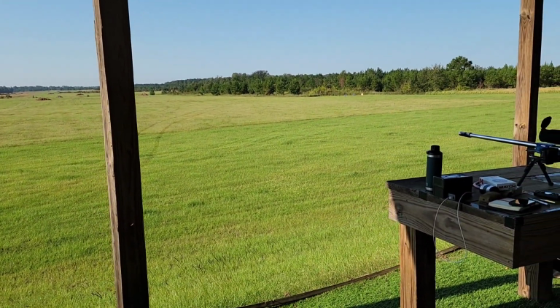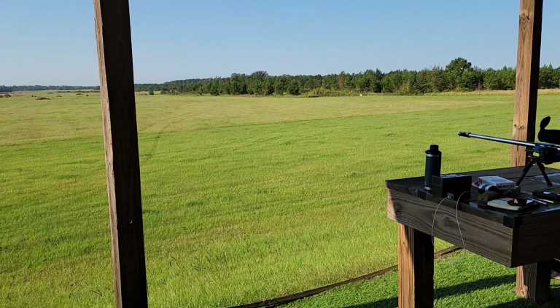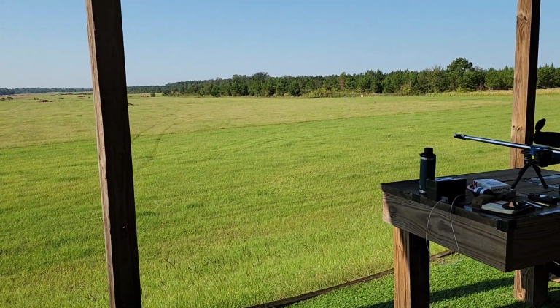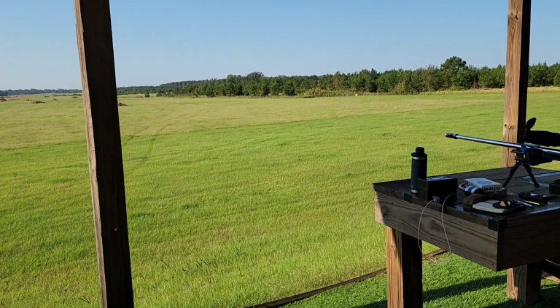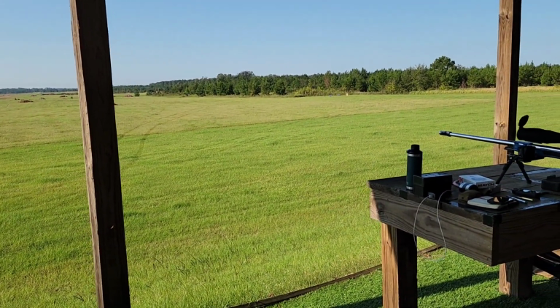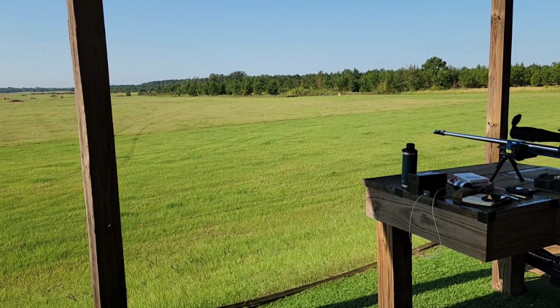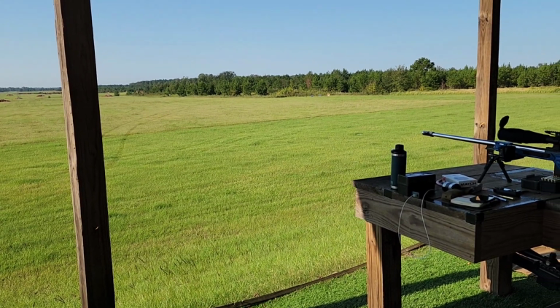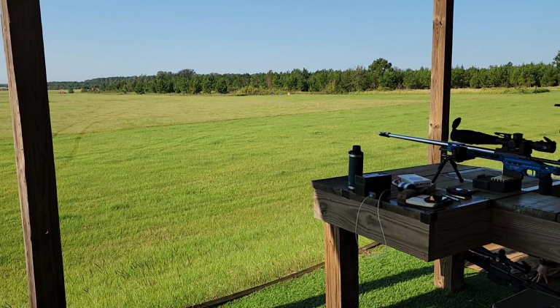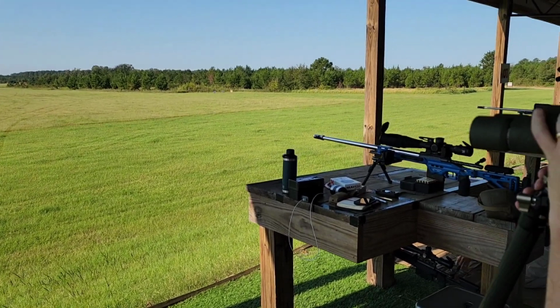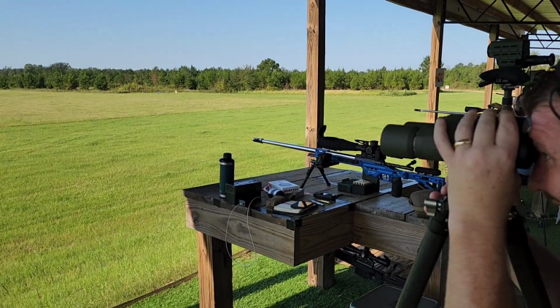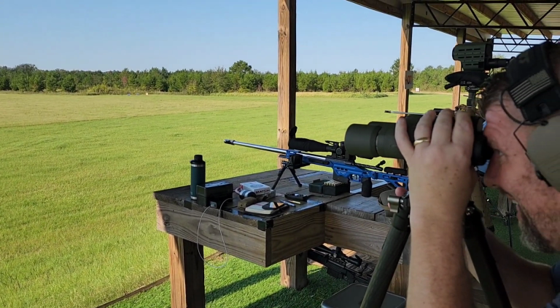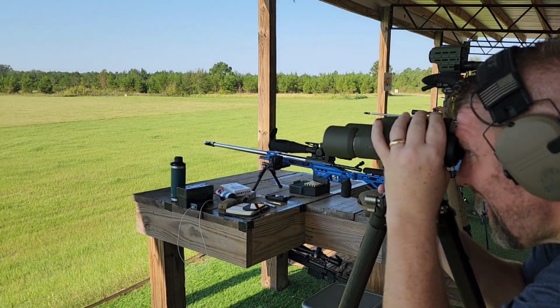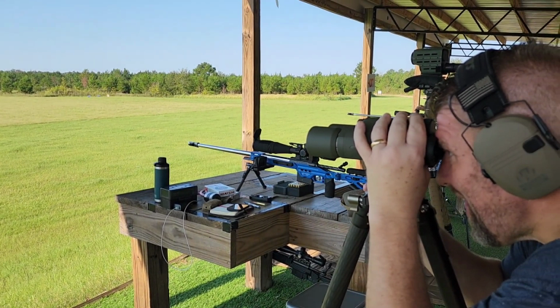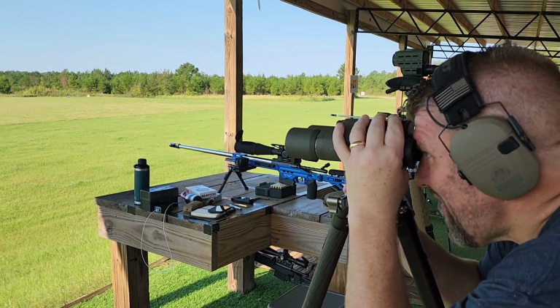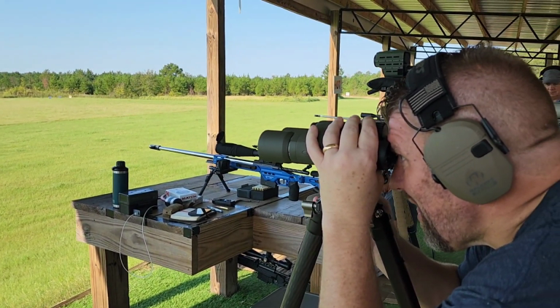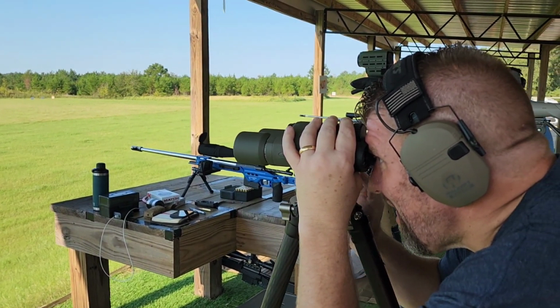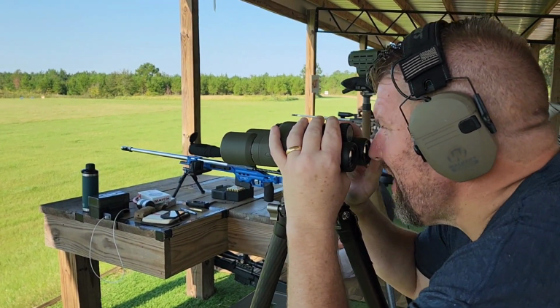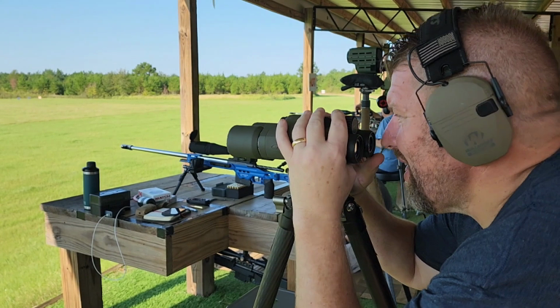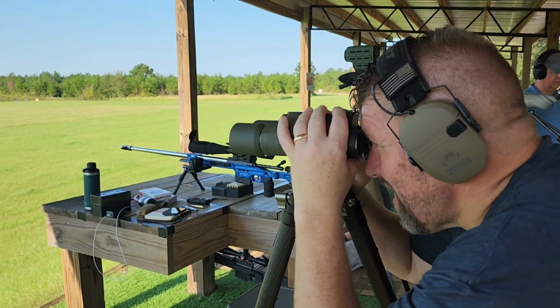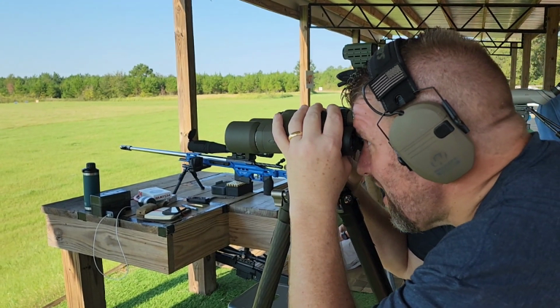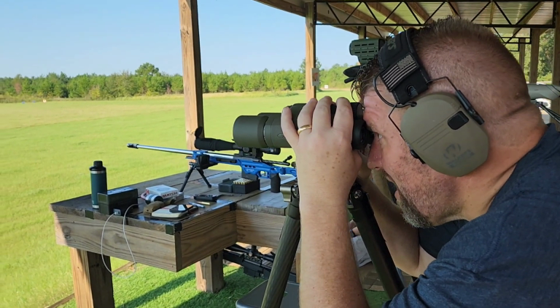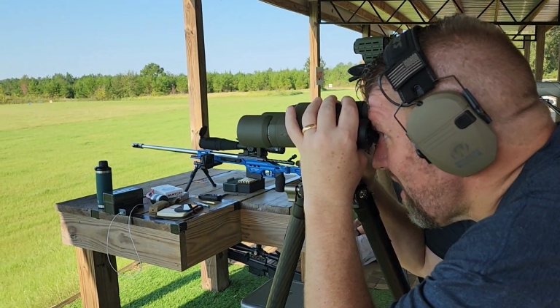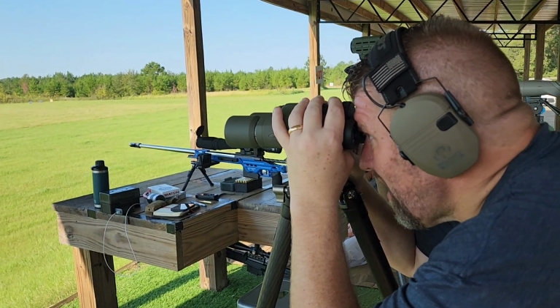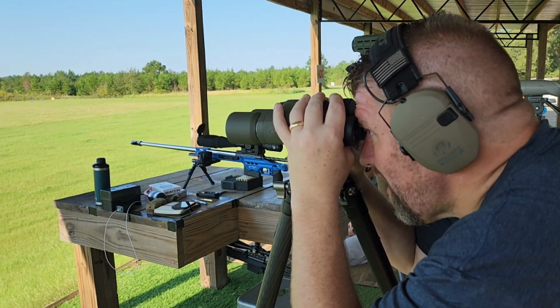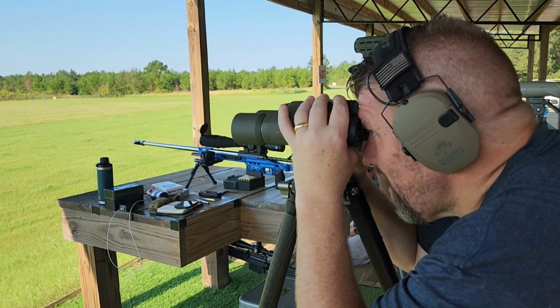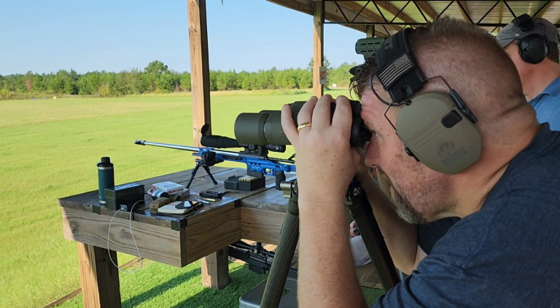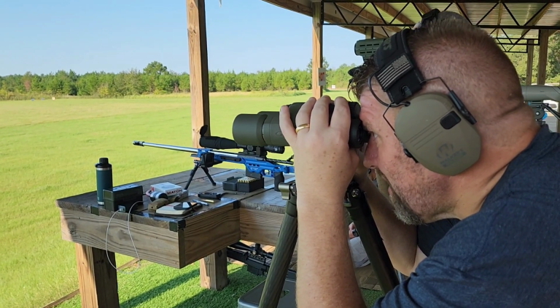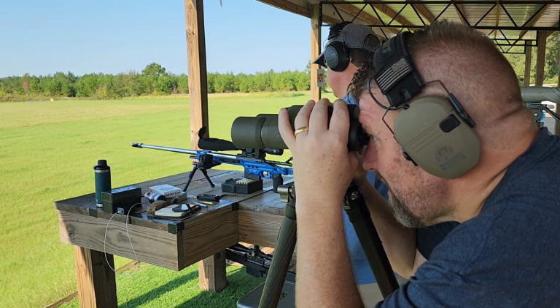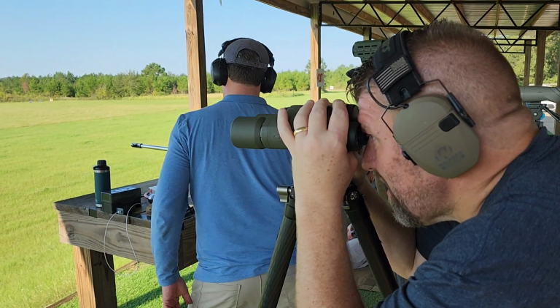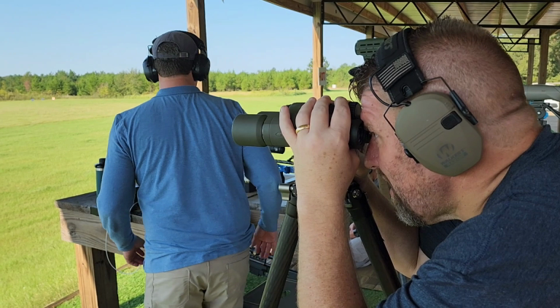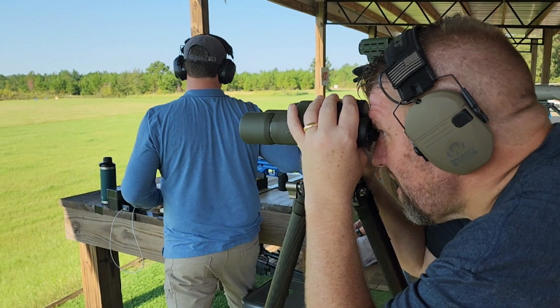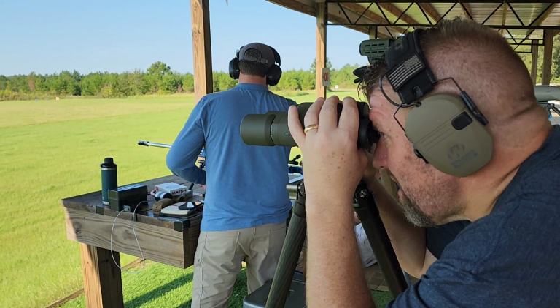We're going to get you a taller tripod, brother. I know — I didn't realize I brought the old 40. I'm a precision shooter. But it's better than no tripod. It's great for shooting off of fight-wise. You can mesh together to increase your skill in the sniping world.